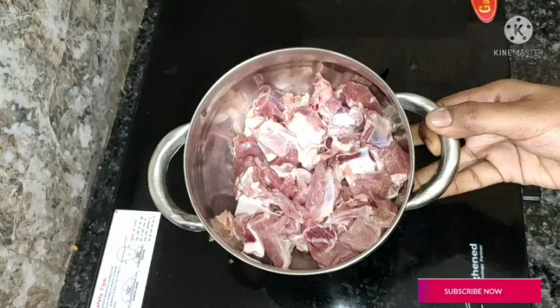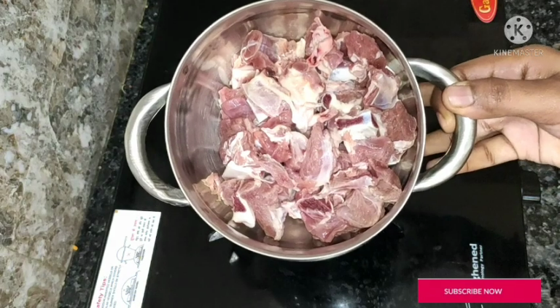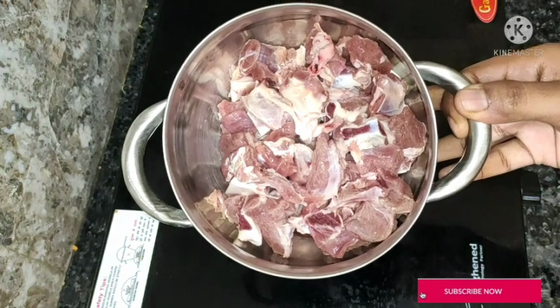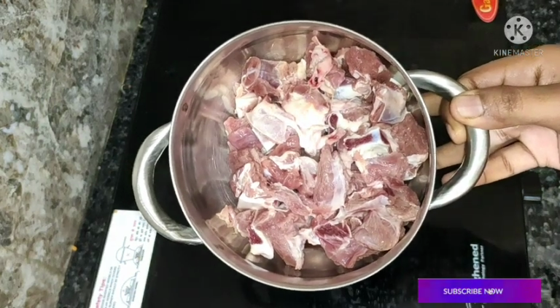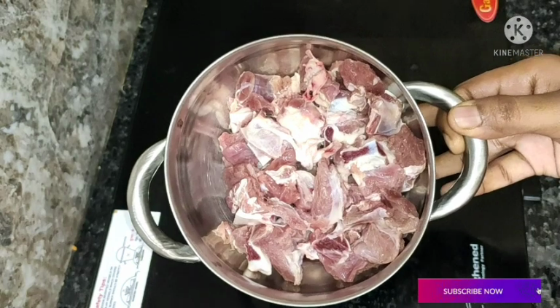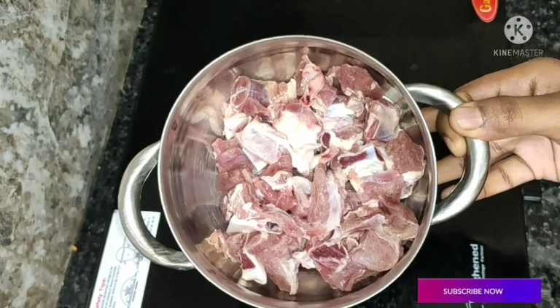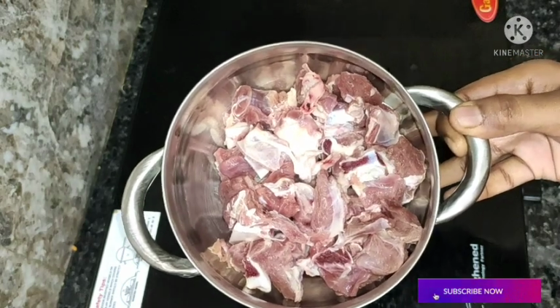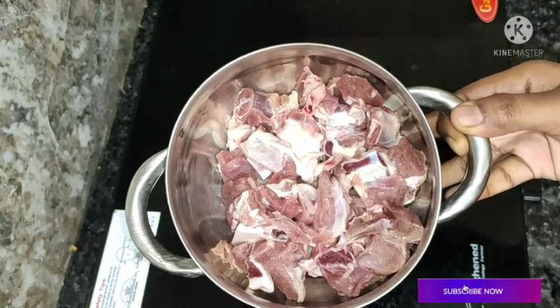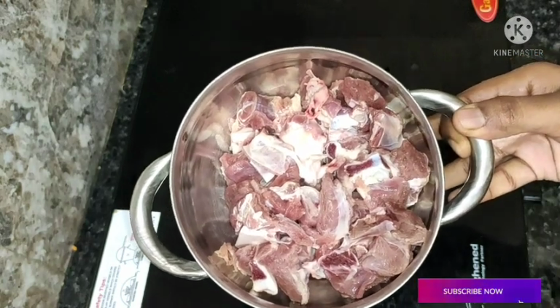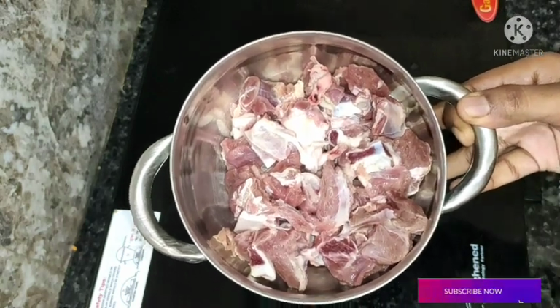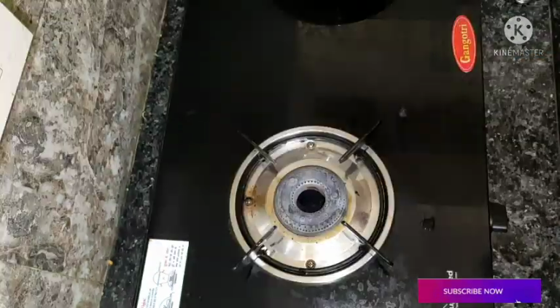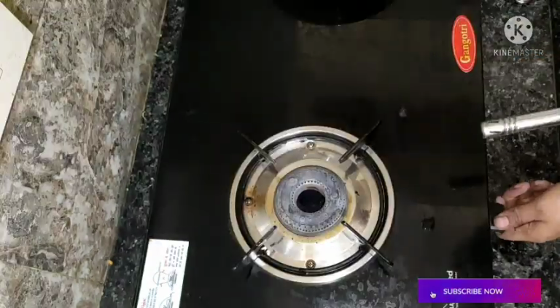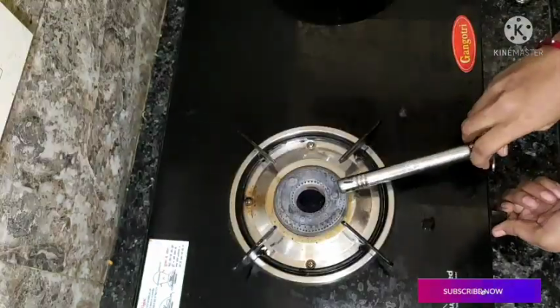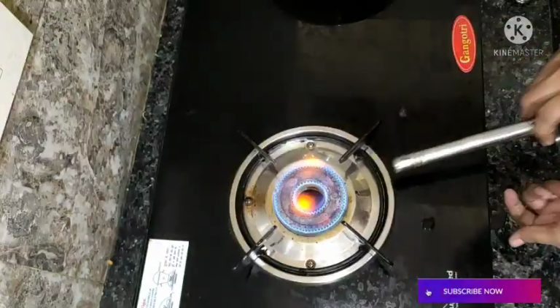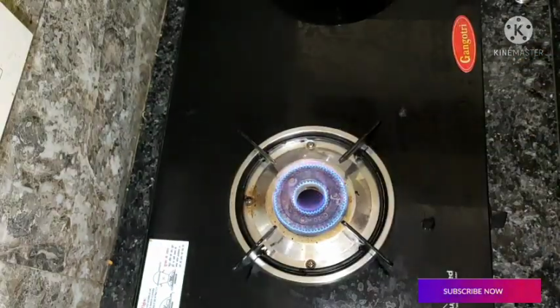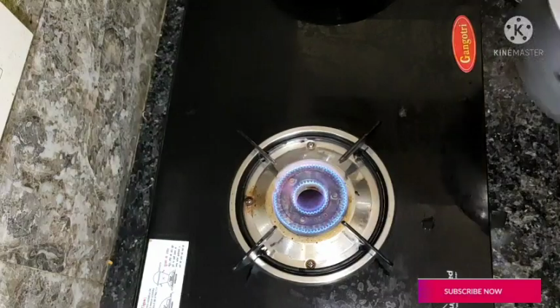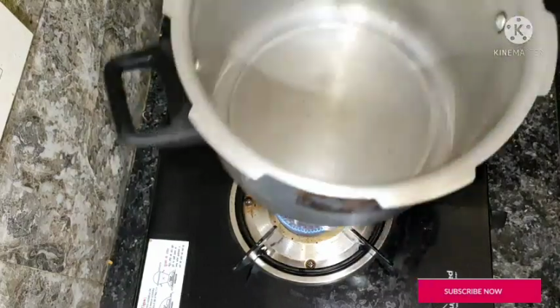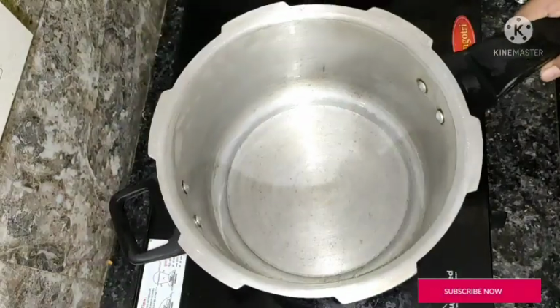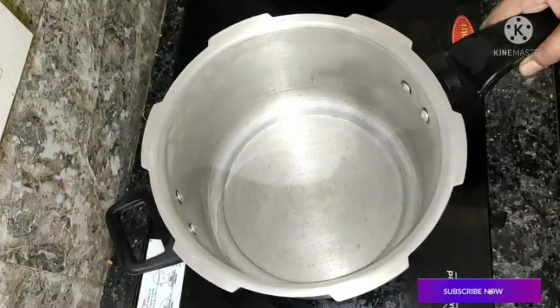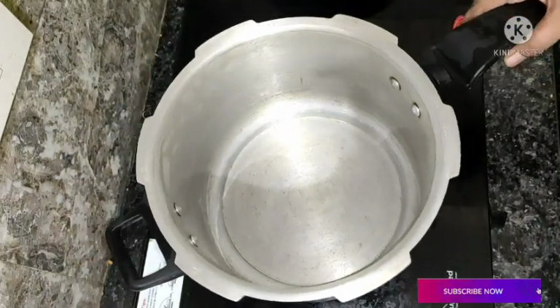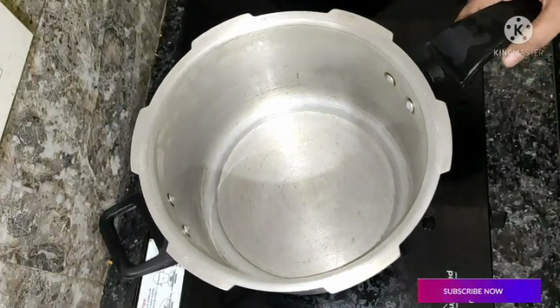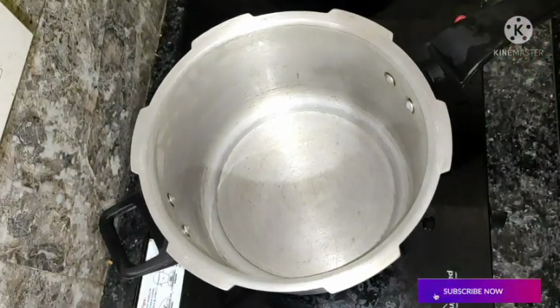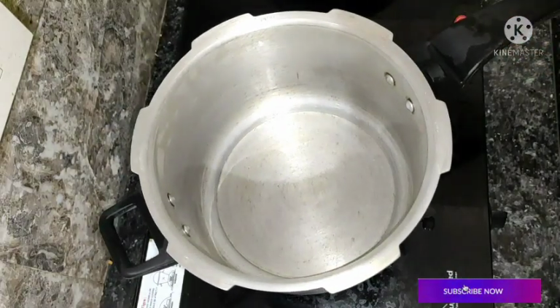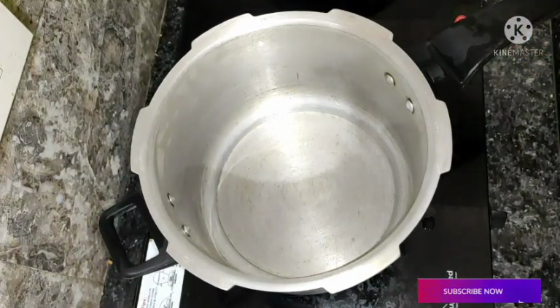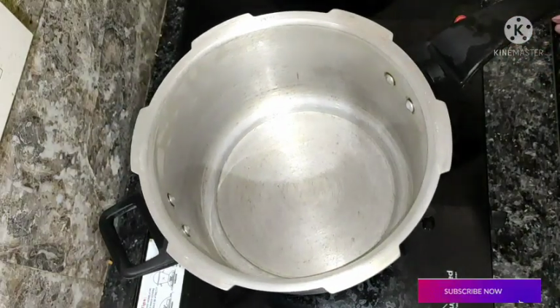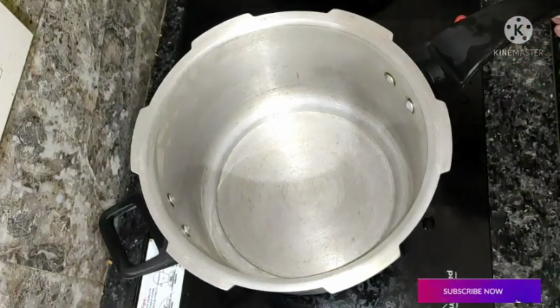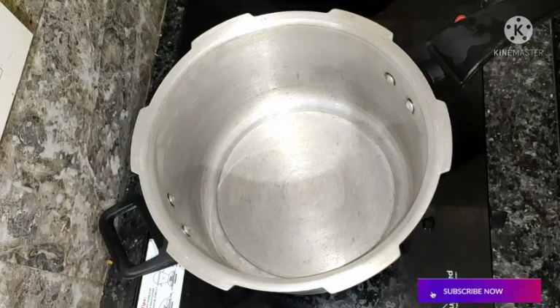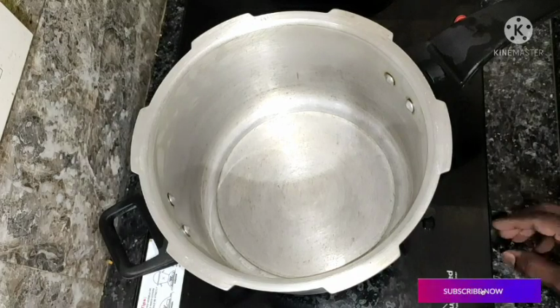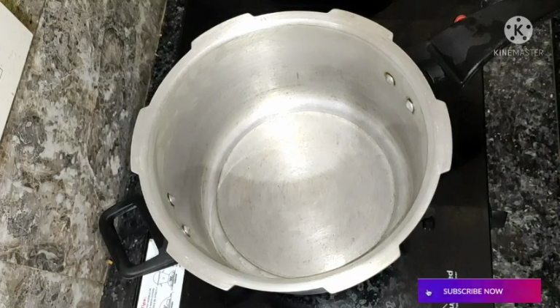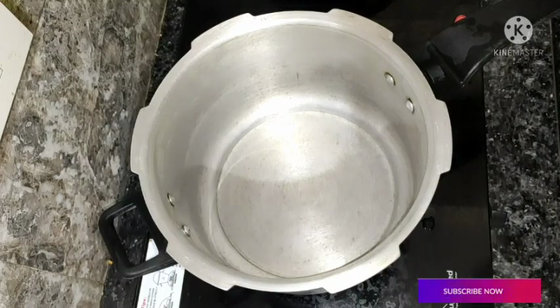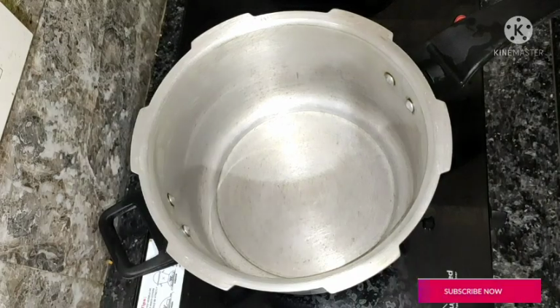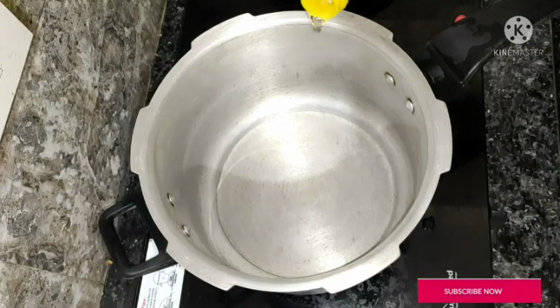First, let's wash it. Now, let's put a cooker on the stove and heat it with 4 tablespoons of oil.